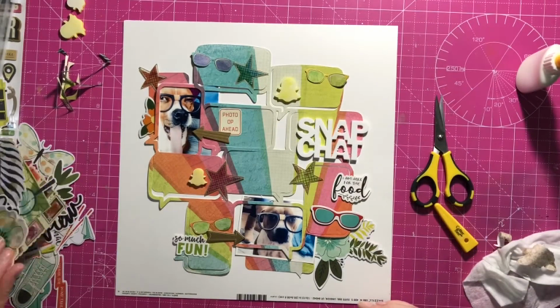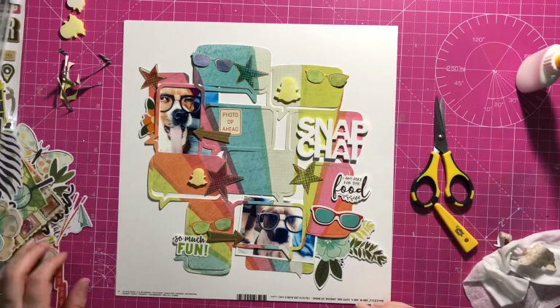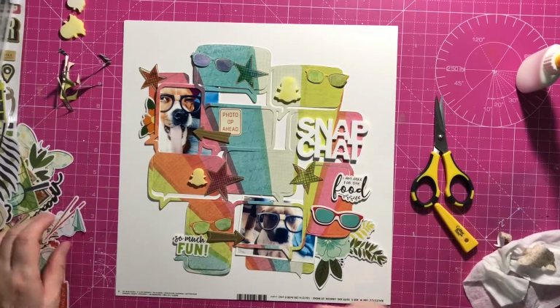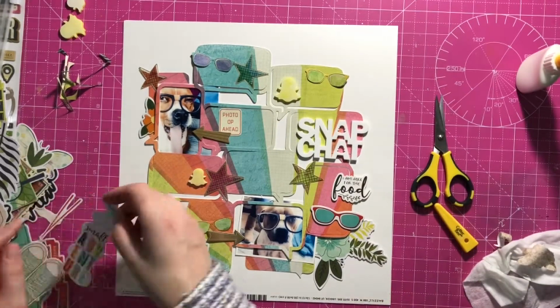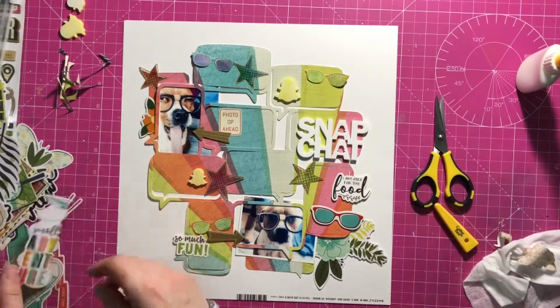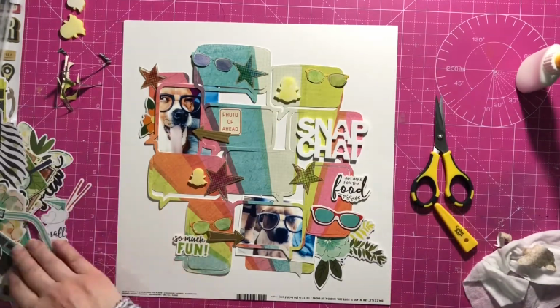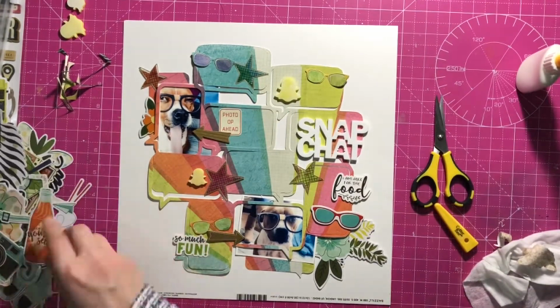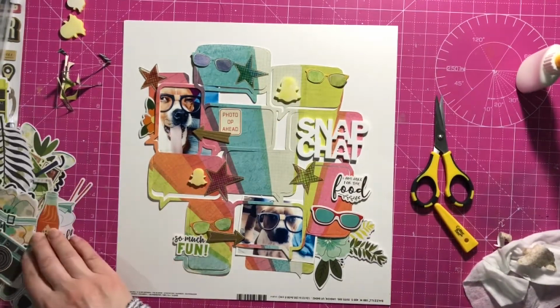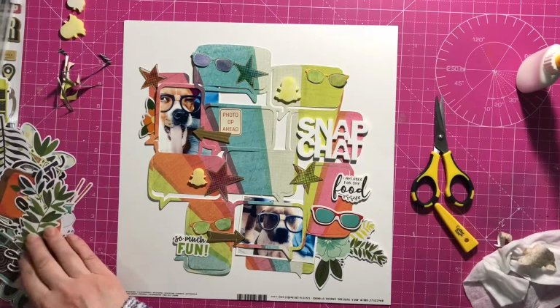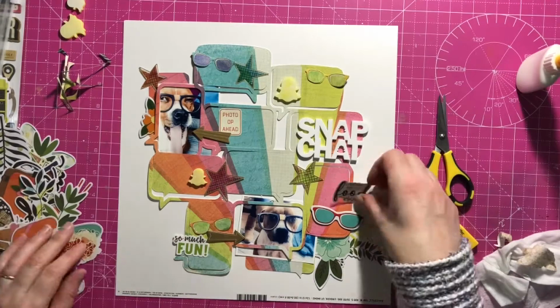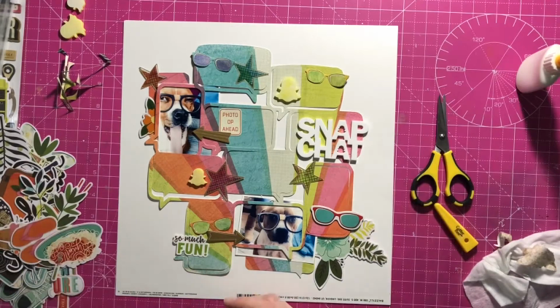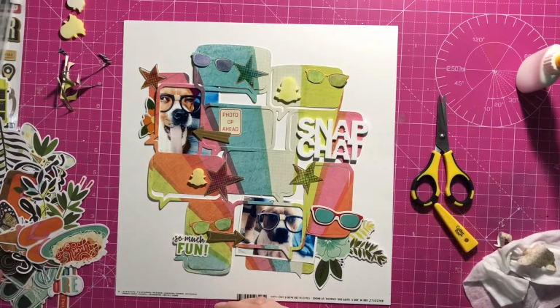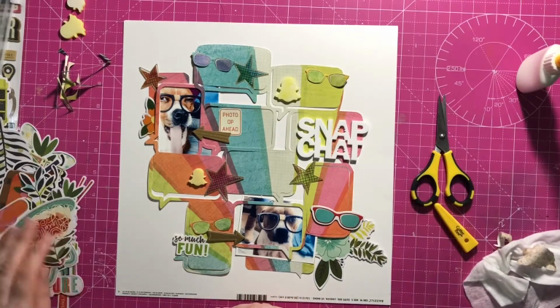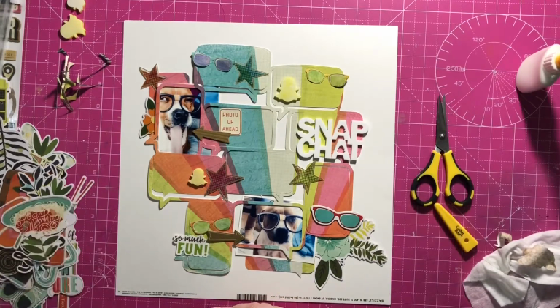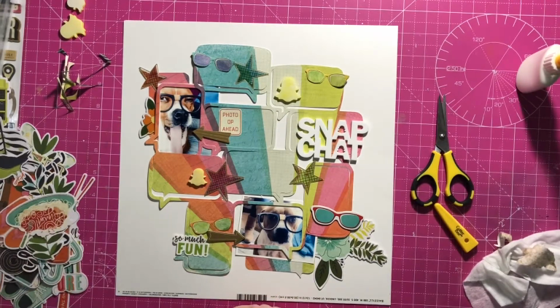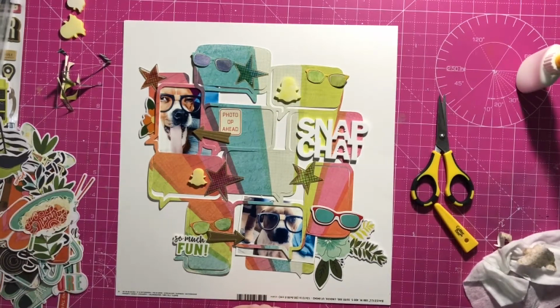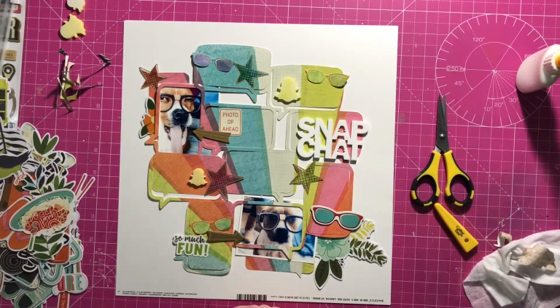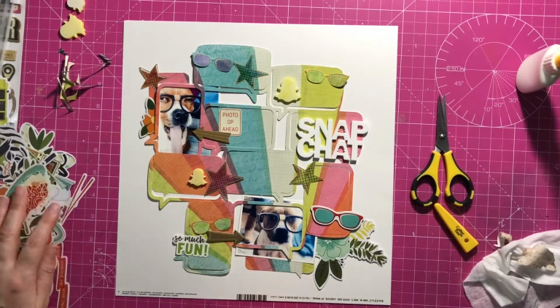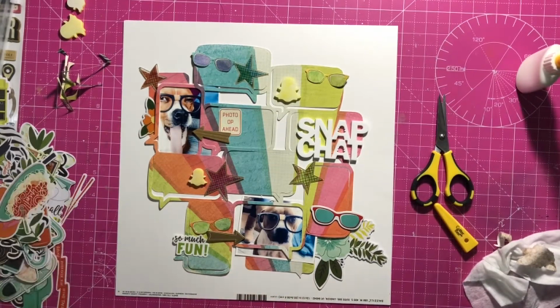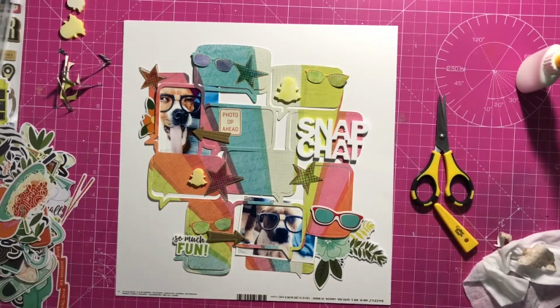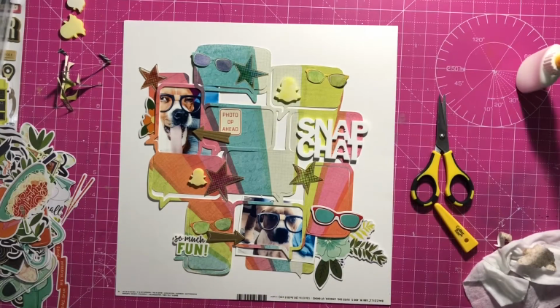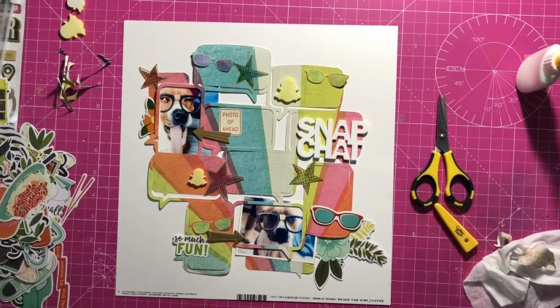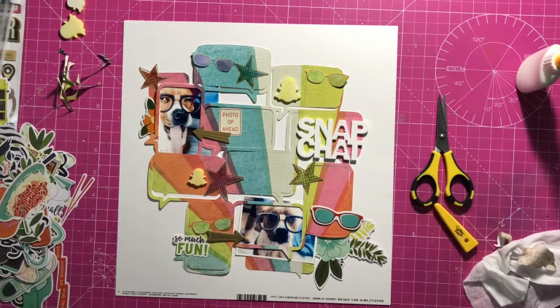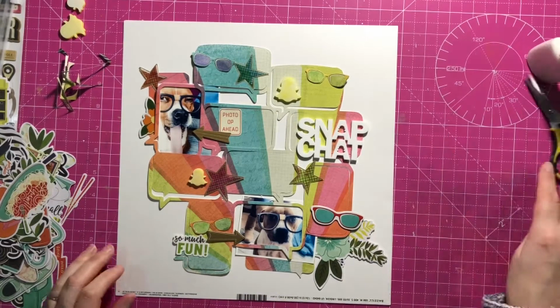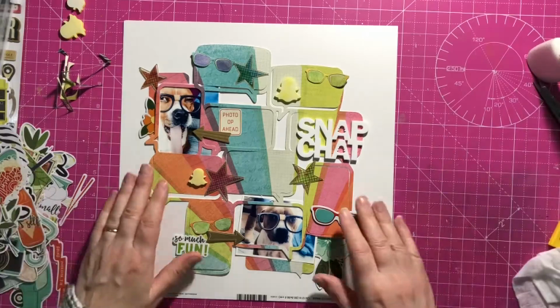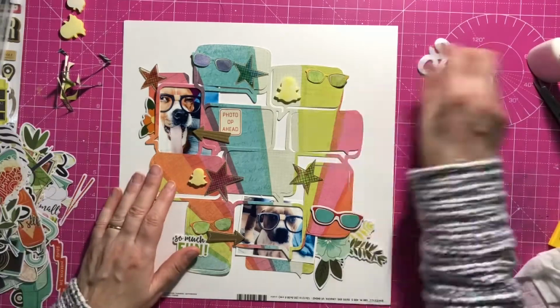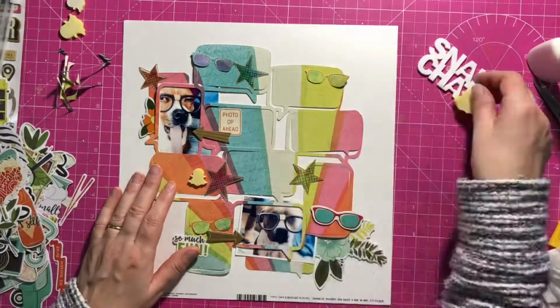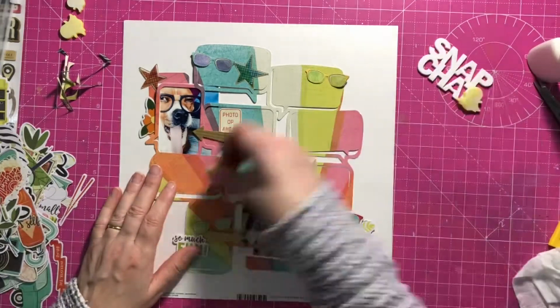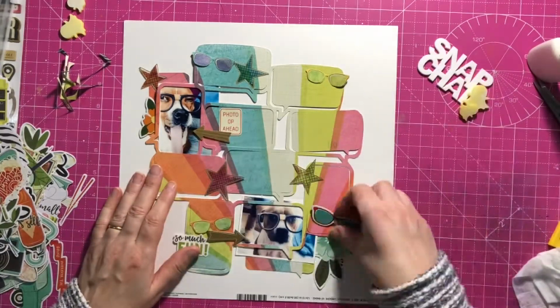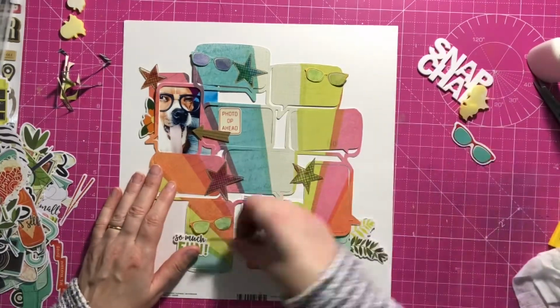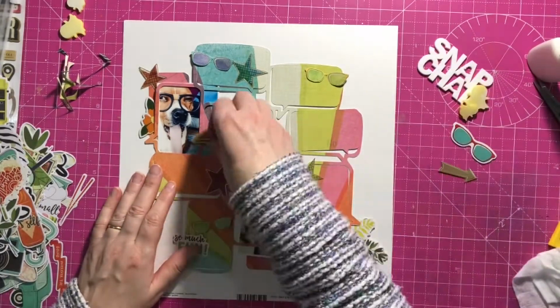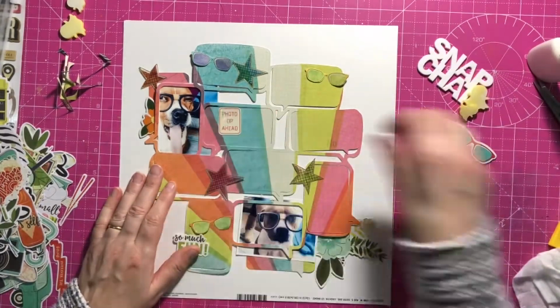I know some people don't like flowers on male layouts, but I don't care. To me it doesn't matter. The layout for me is all about how it looks, not about who's in it.